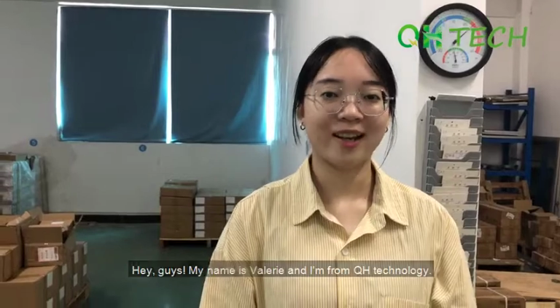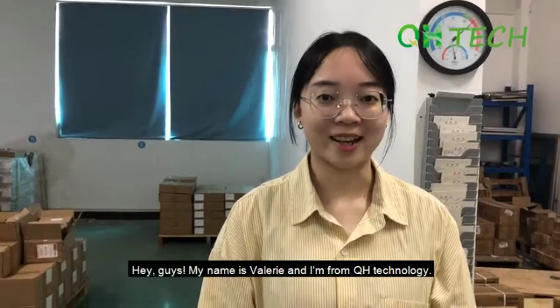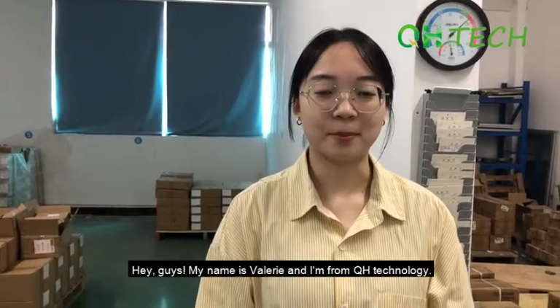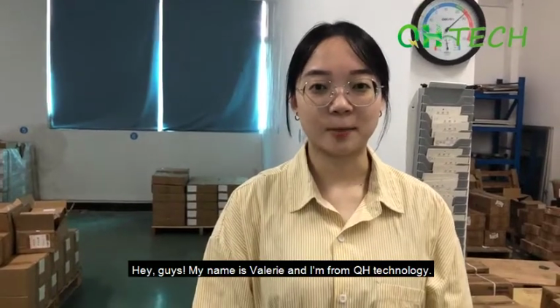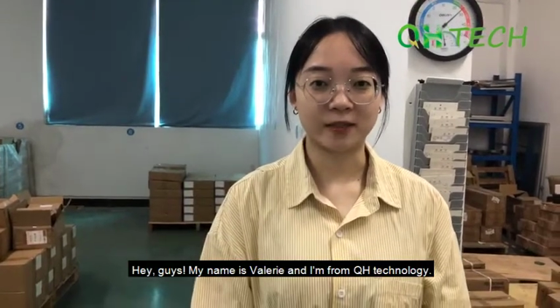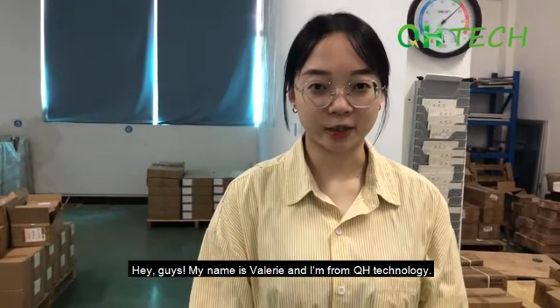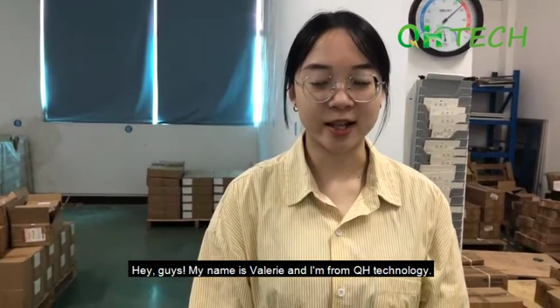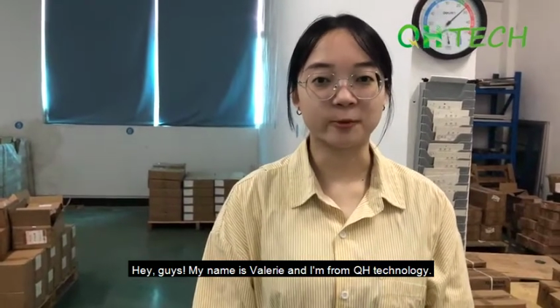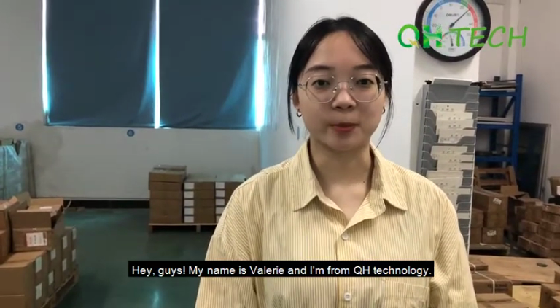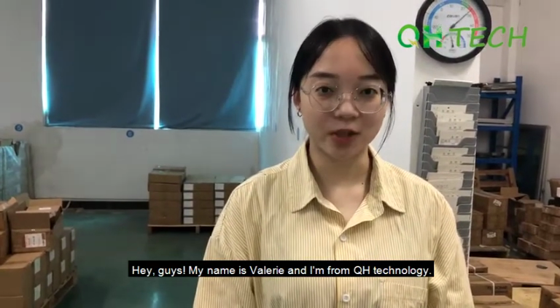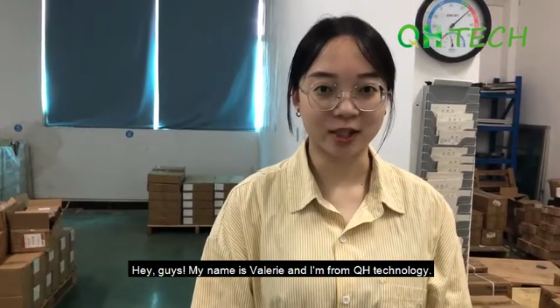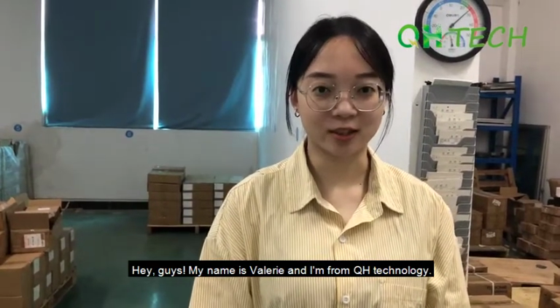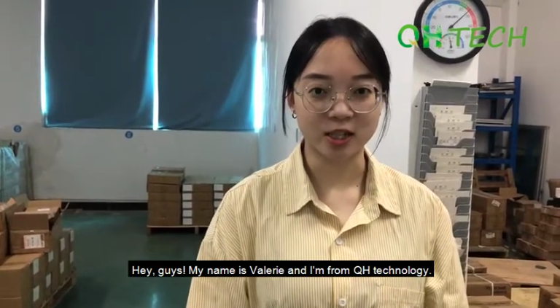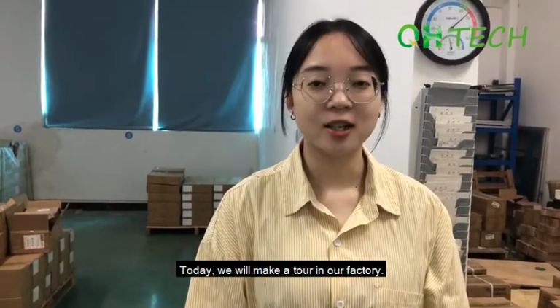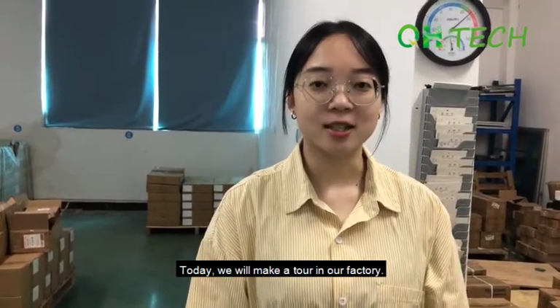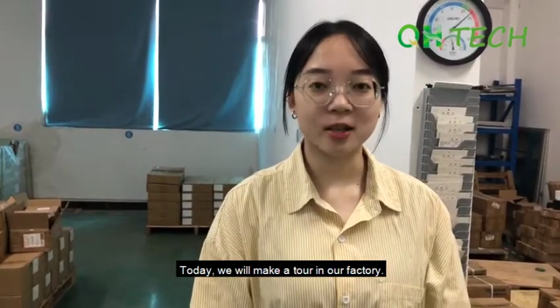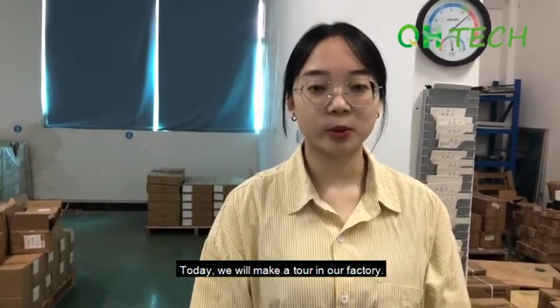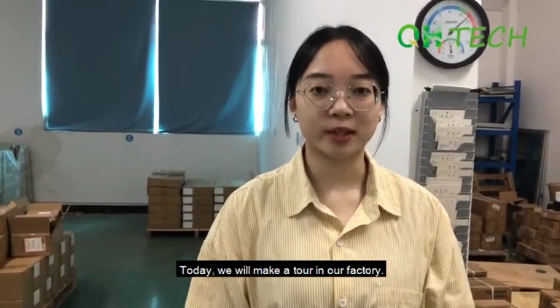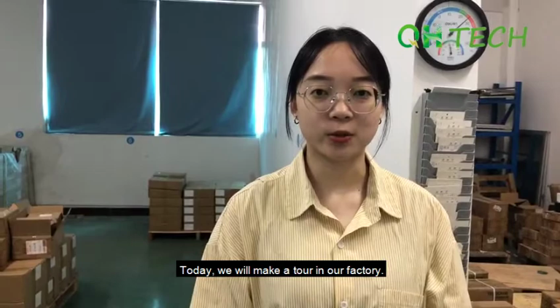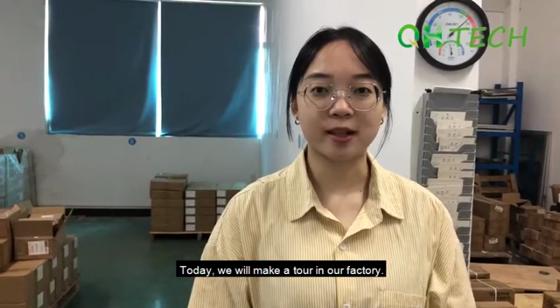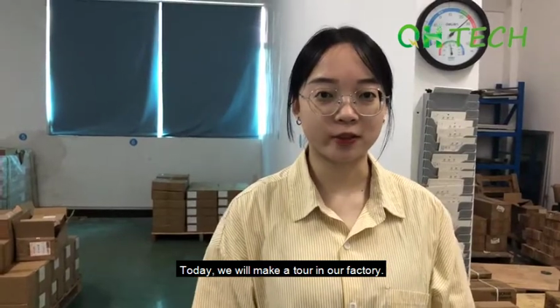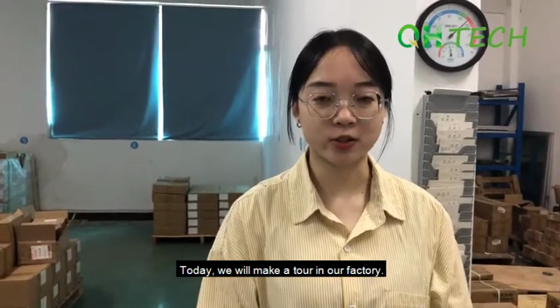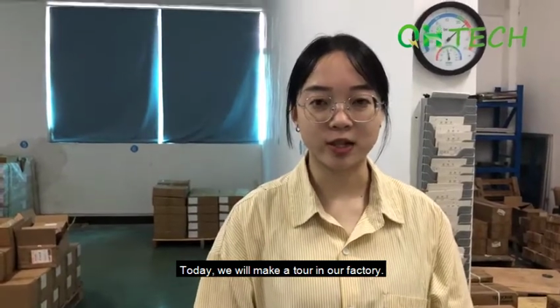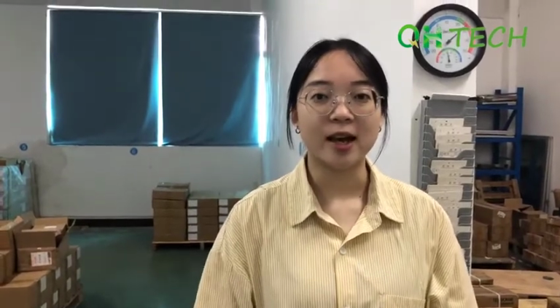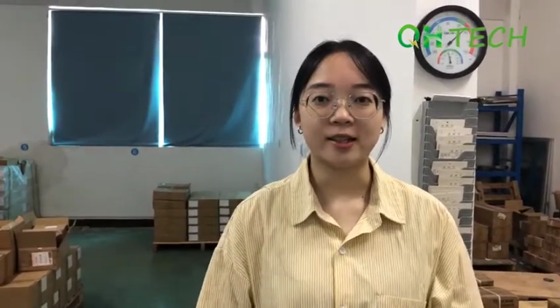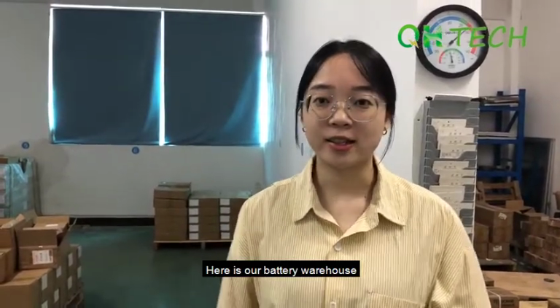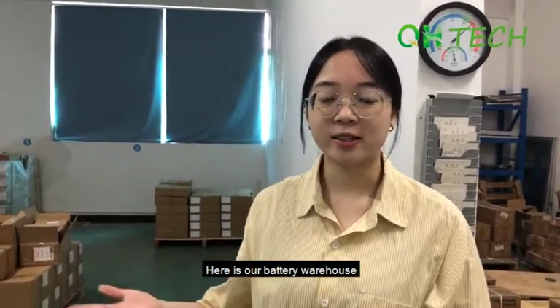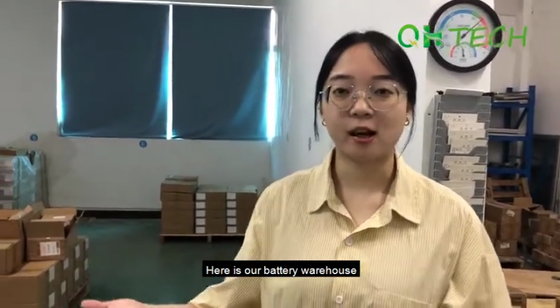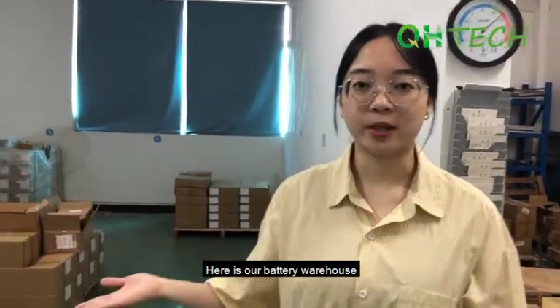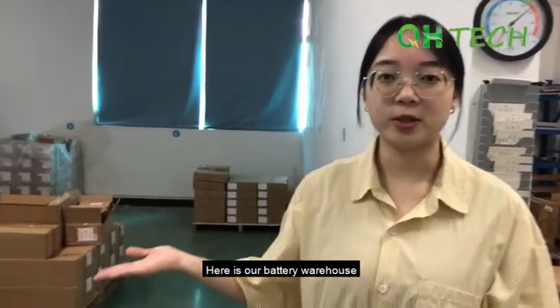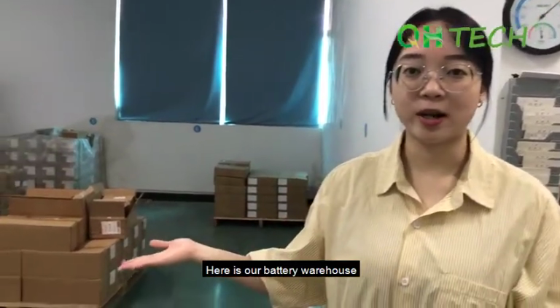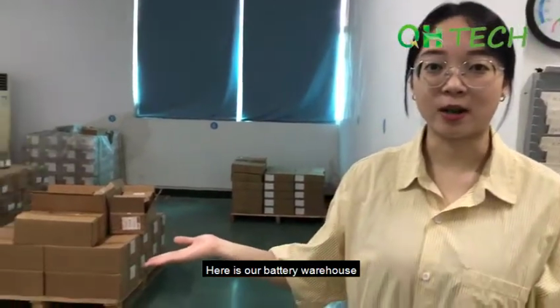Hey guys, my name is Valerie and I'm from QH Technology. Today we will make a tour in our factory, and here is our battery warehouse.